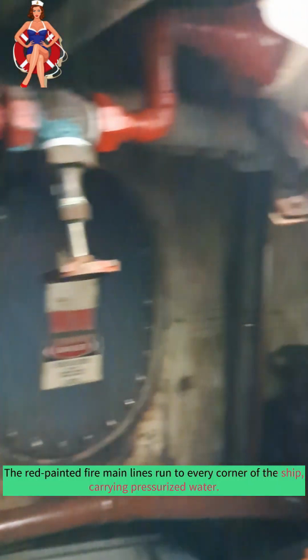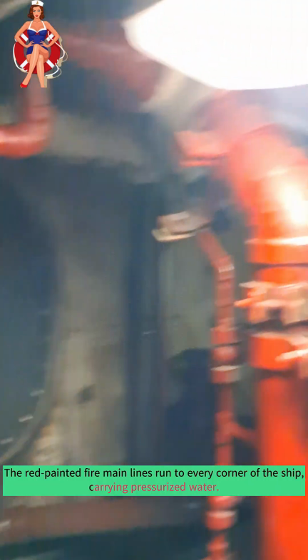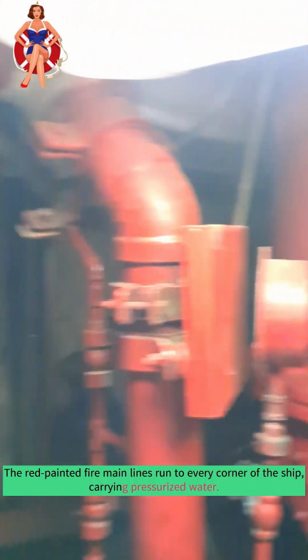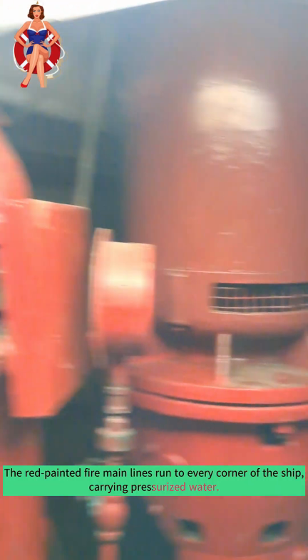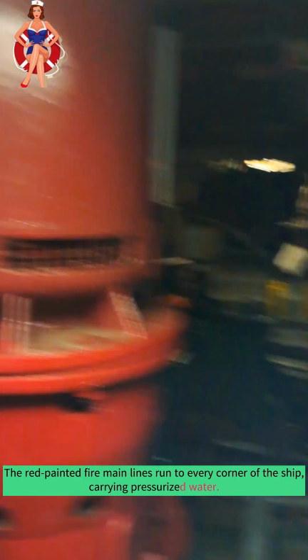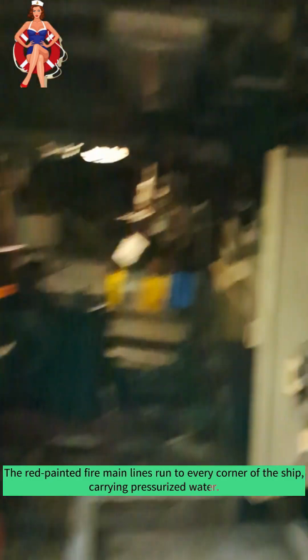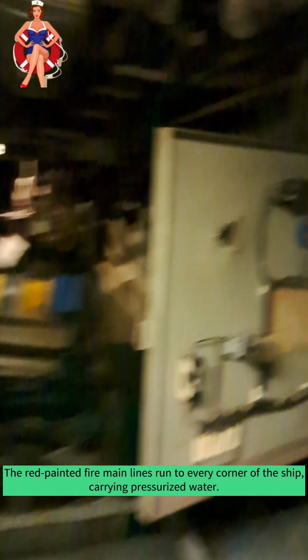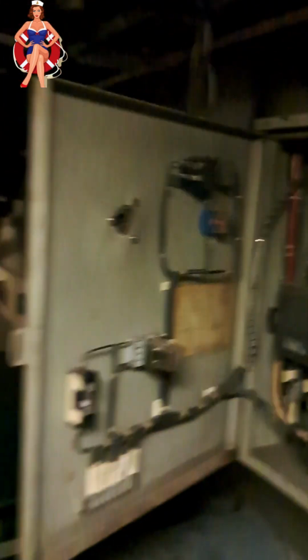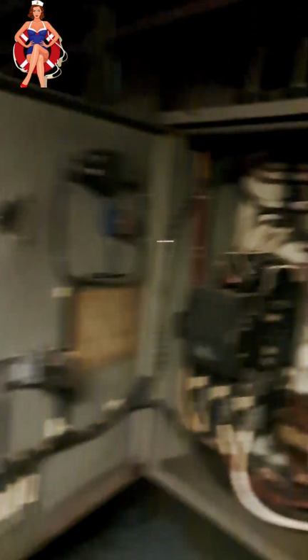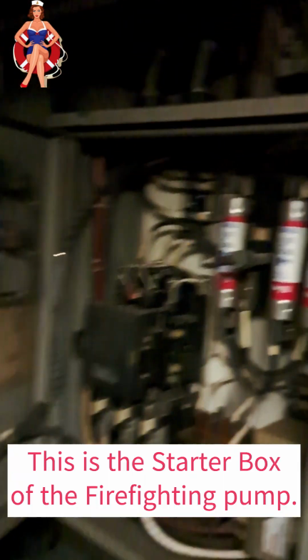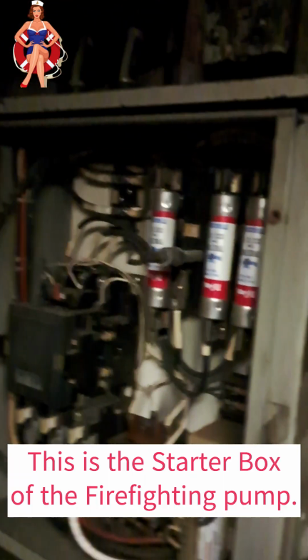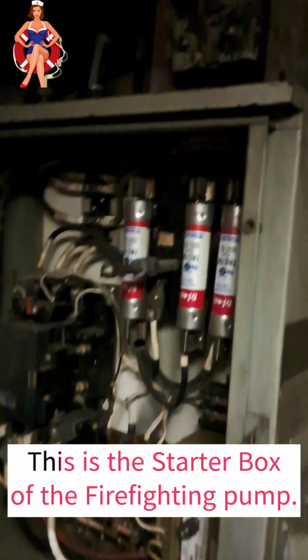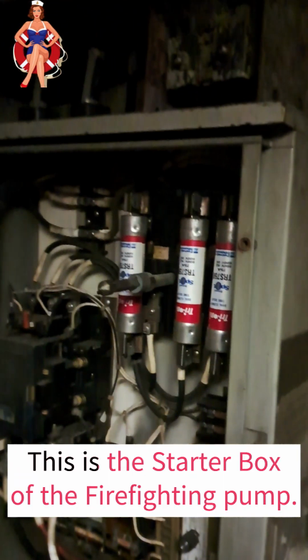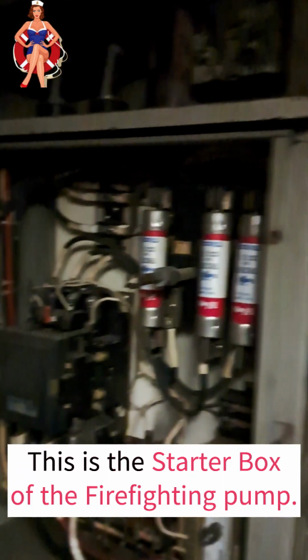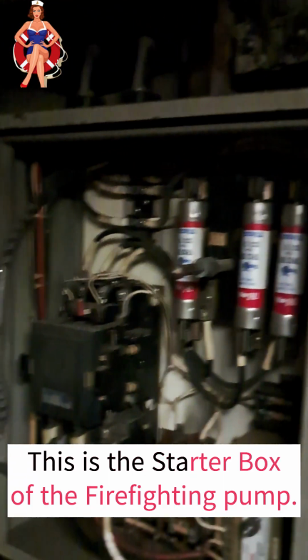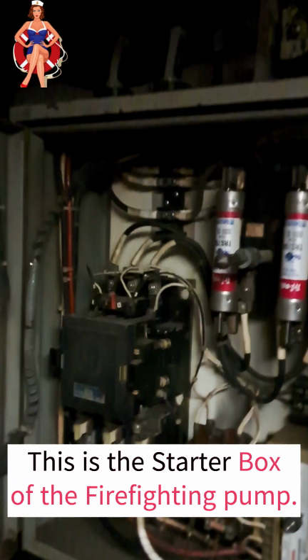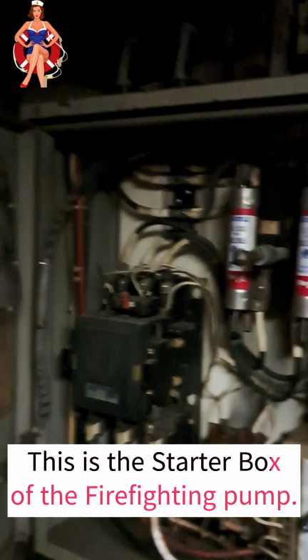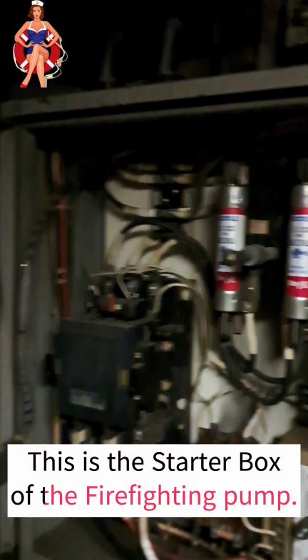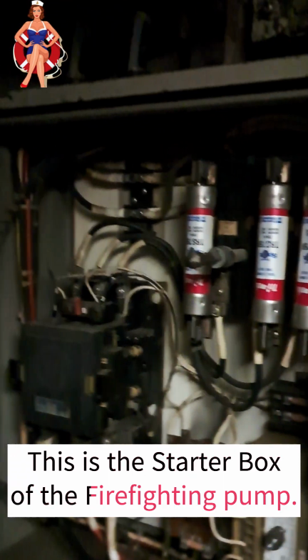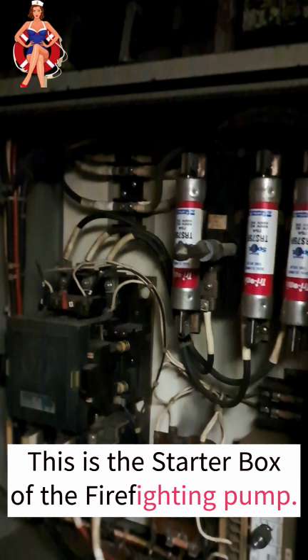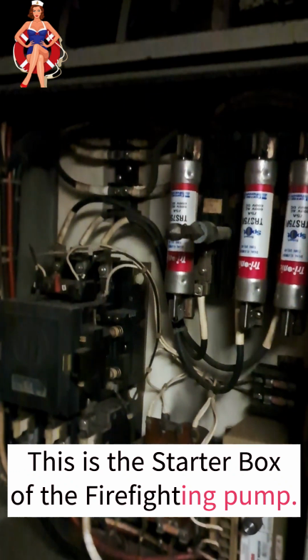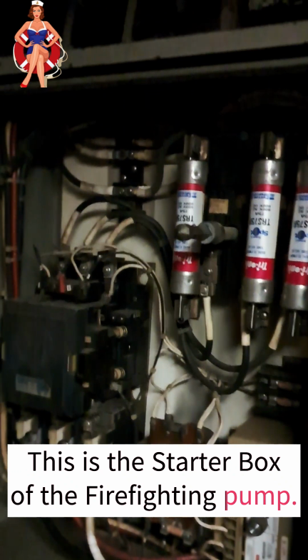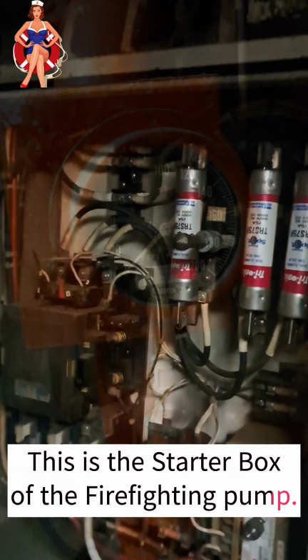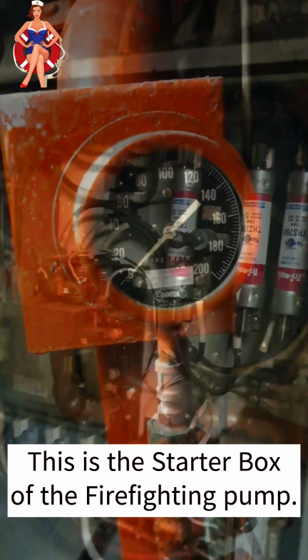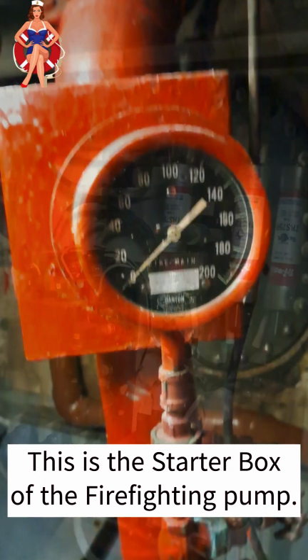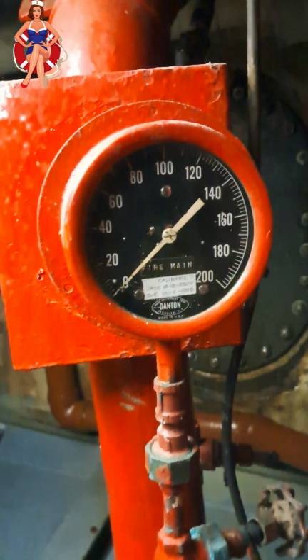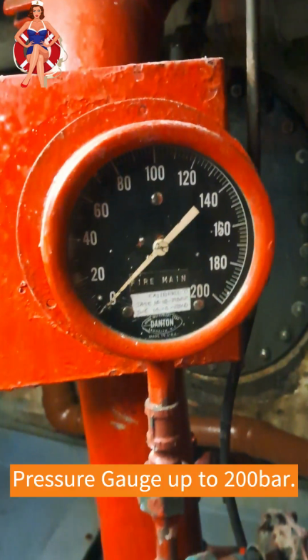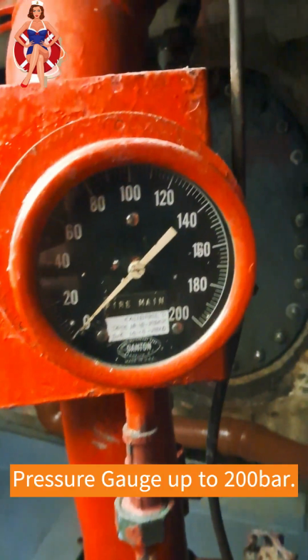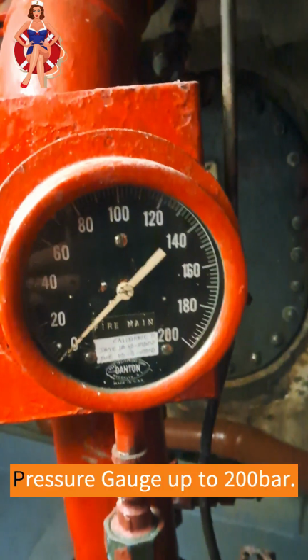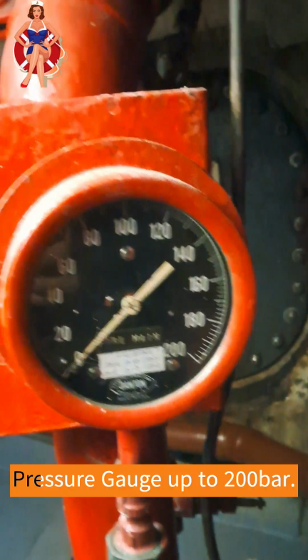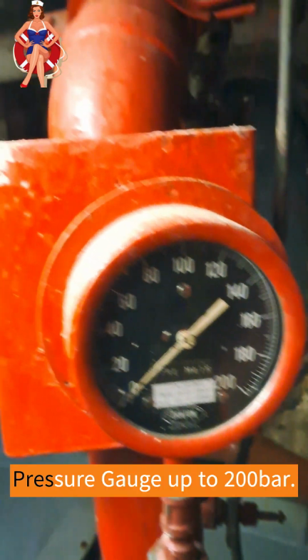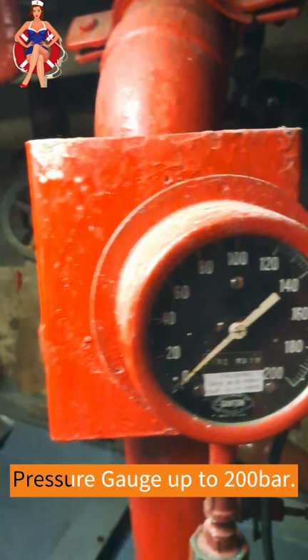These systems are typically equipped with powerful diesel engines or electric motors that drive high-capacity pumps. They are designed to move large volumes of water efficiently, overcoming the challenges posed by the maritime environment.